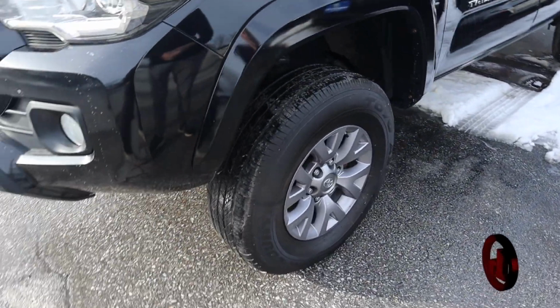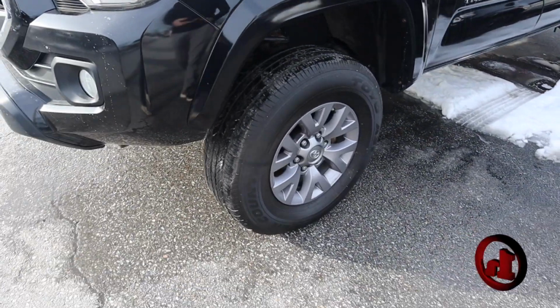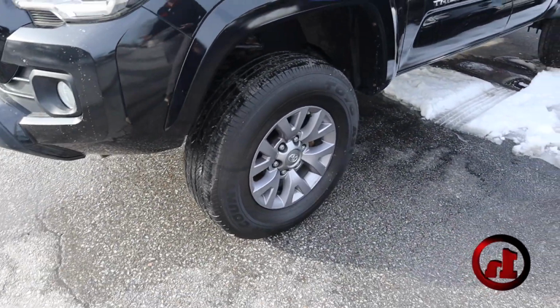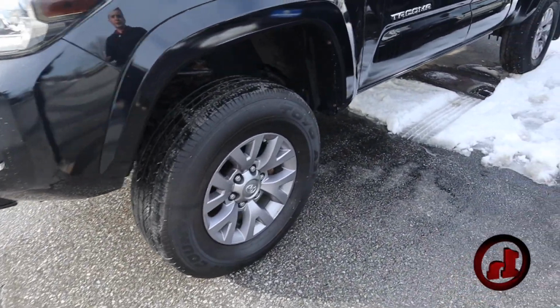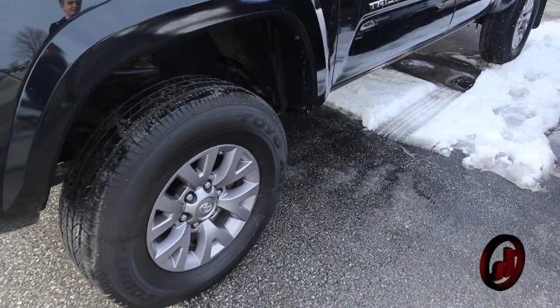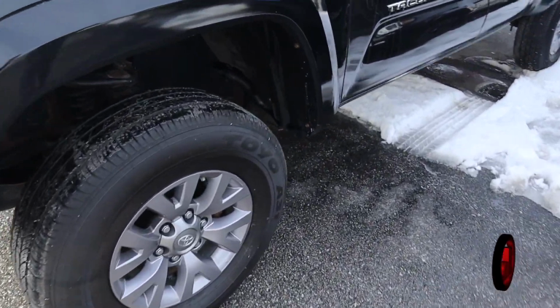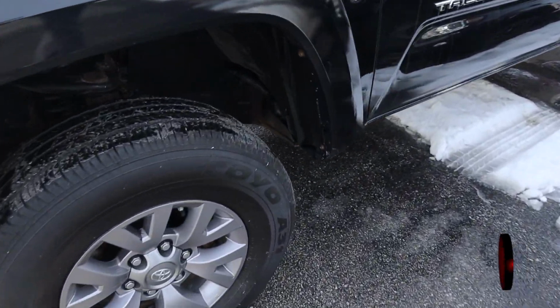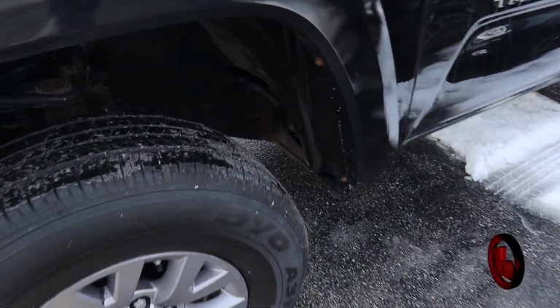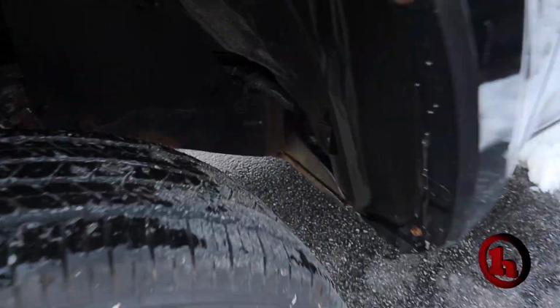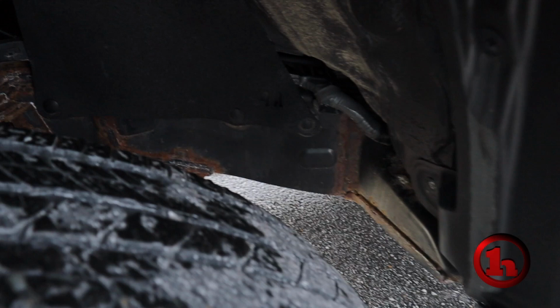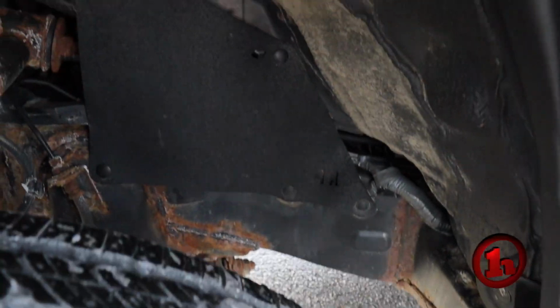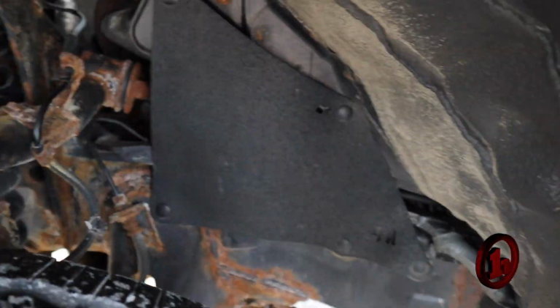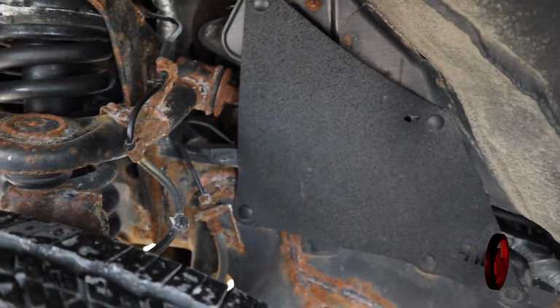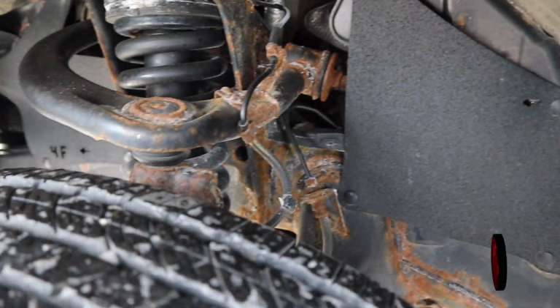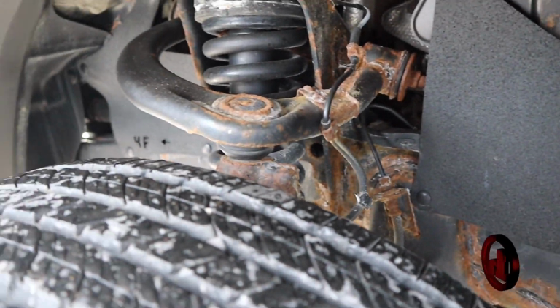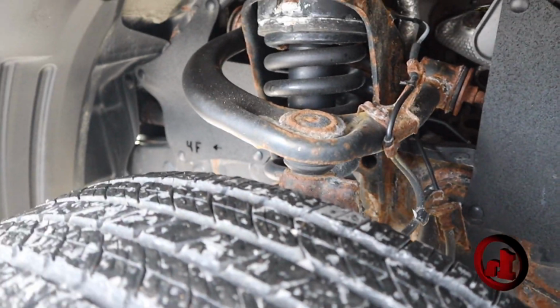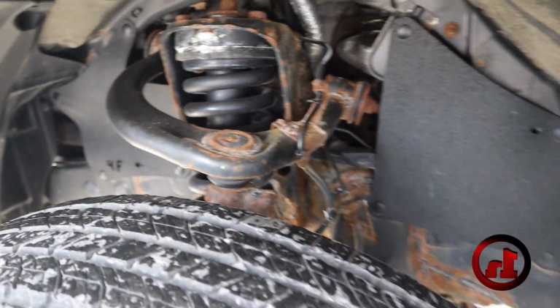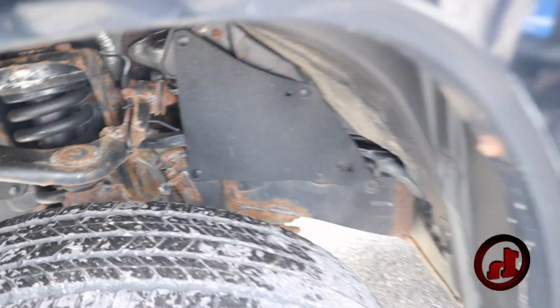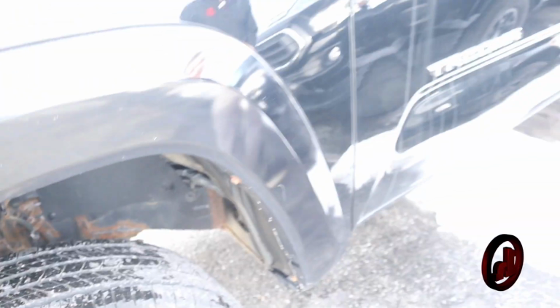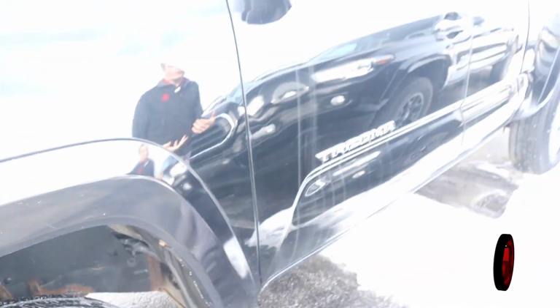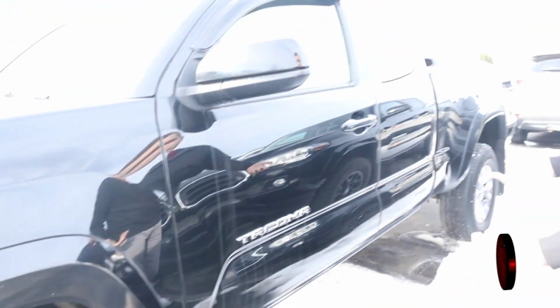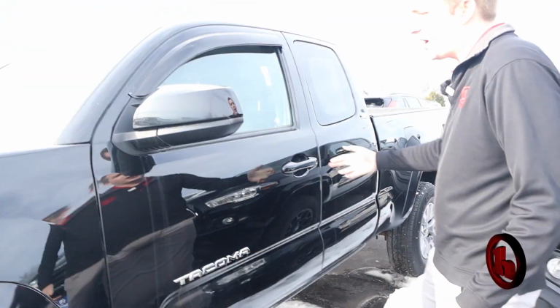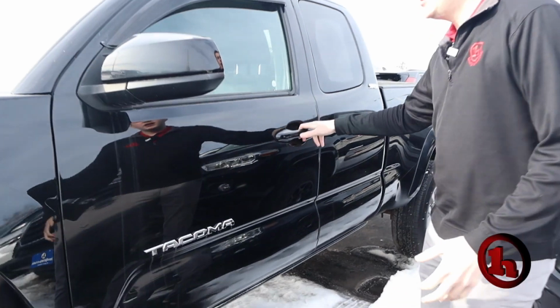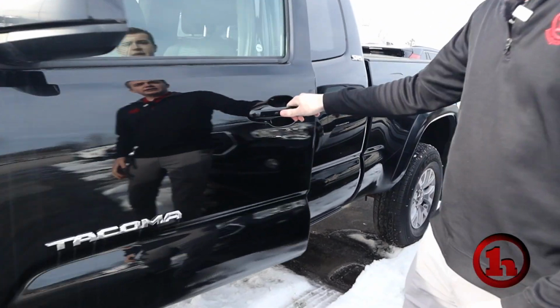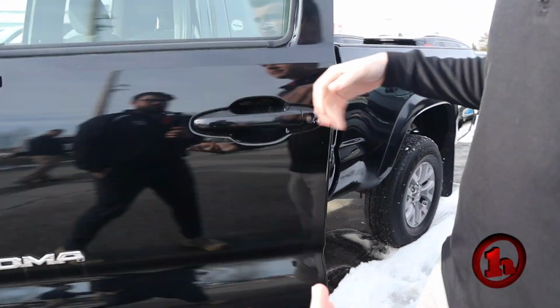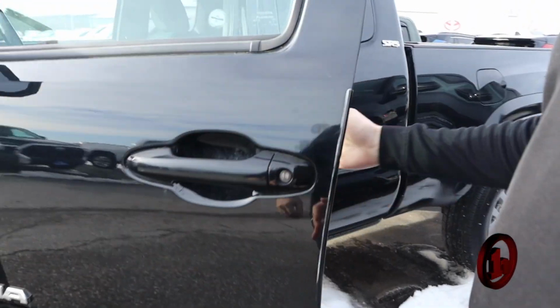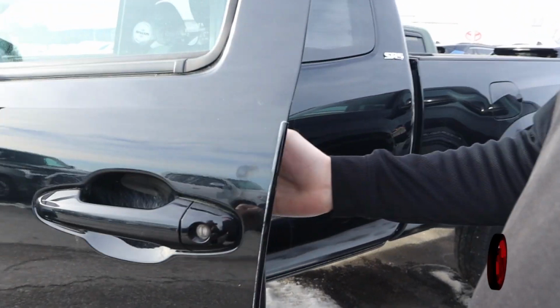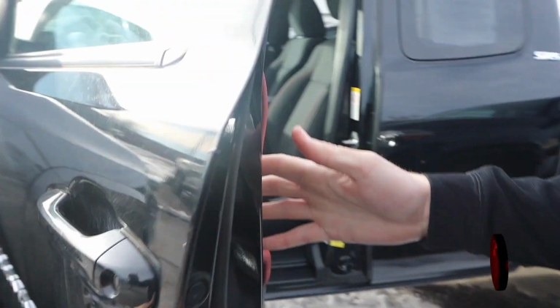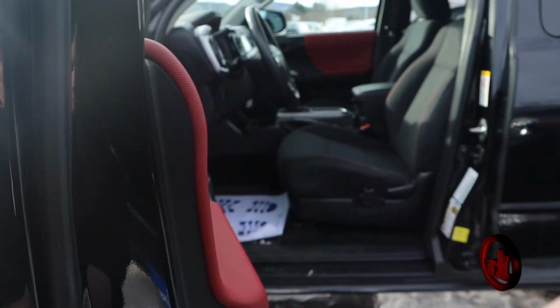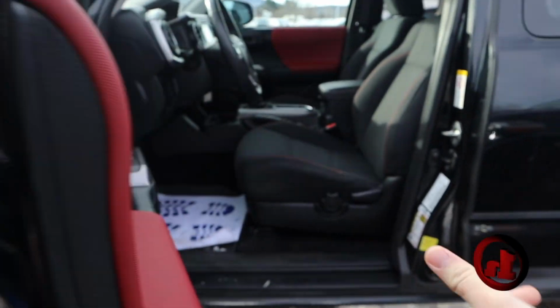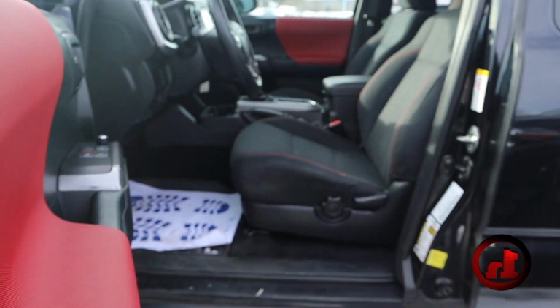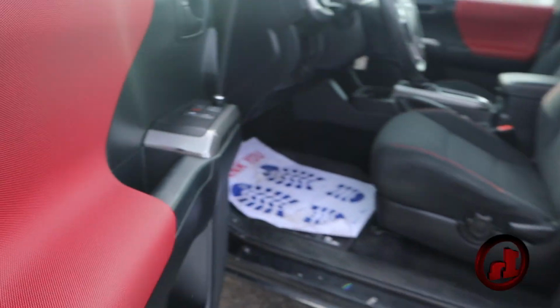The second owner is the only one that seems a little weird — they only had it for about six months. Maybe they couldn't do the access cab anymore; I'm not sure why. Some people don't keep their vehicles very long — there are a lot of different reasons.